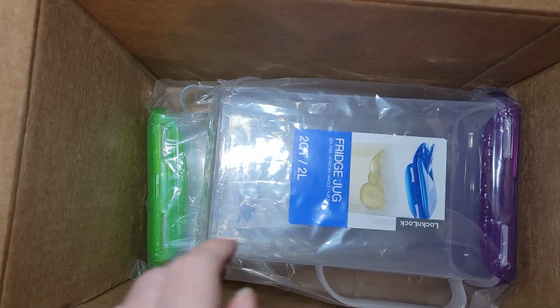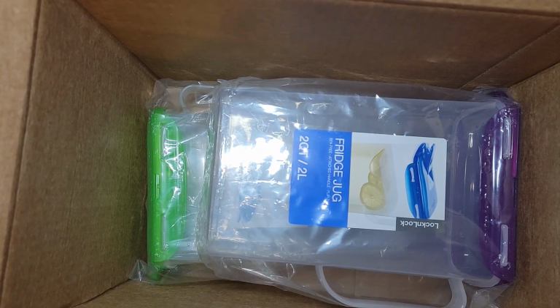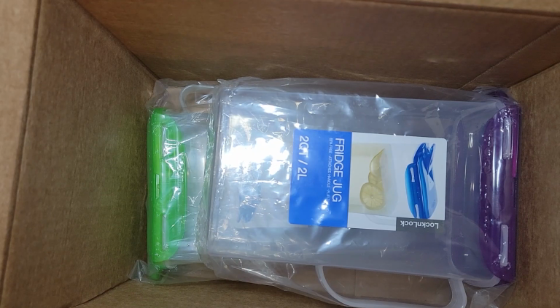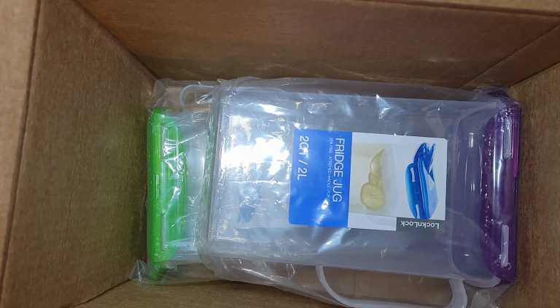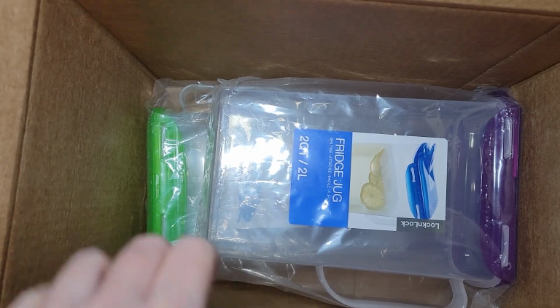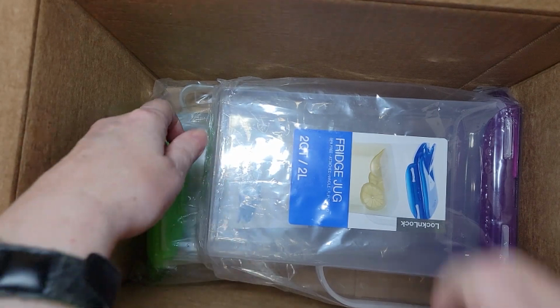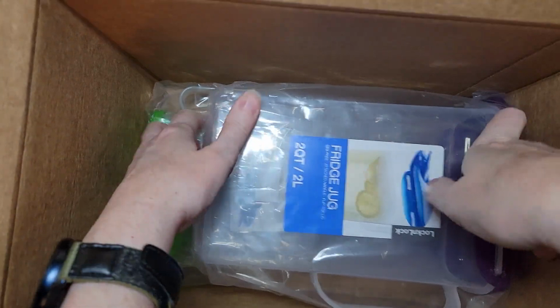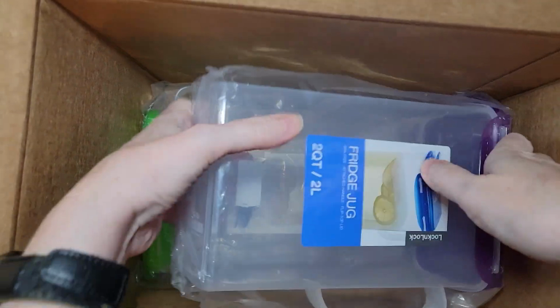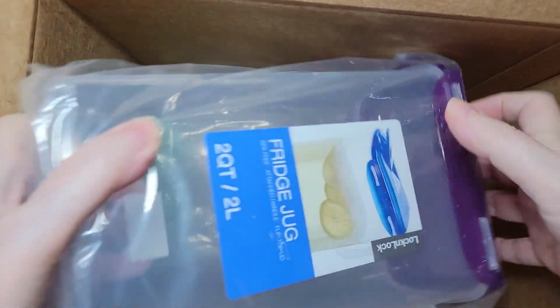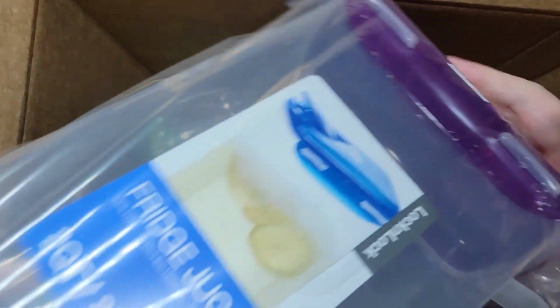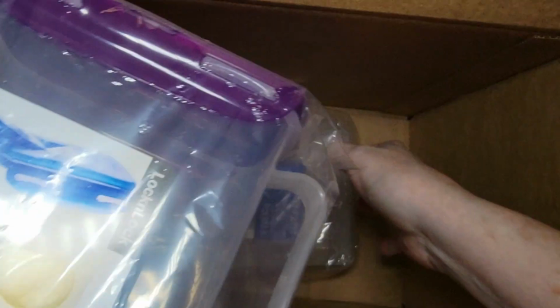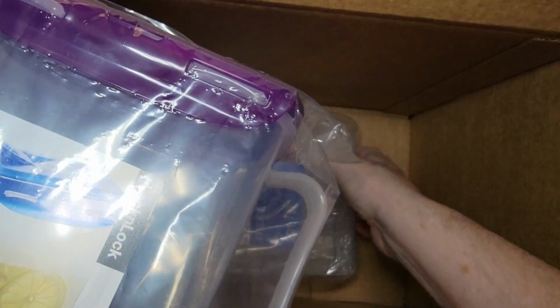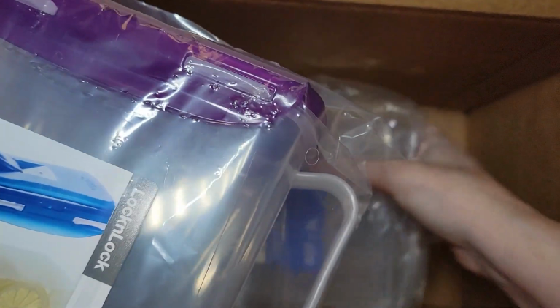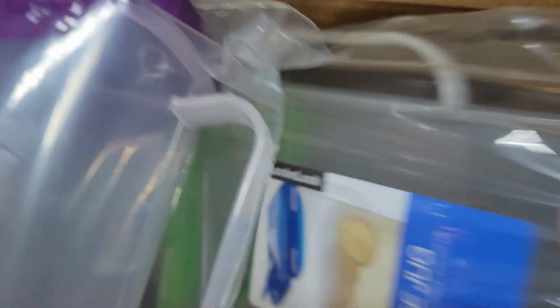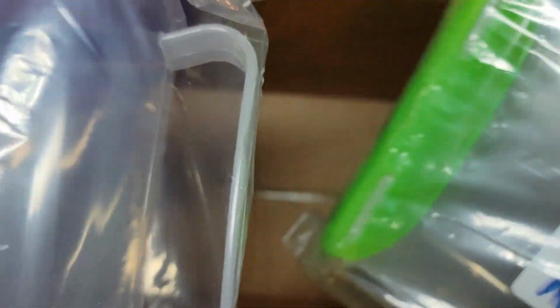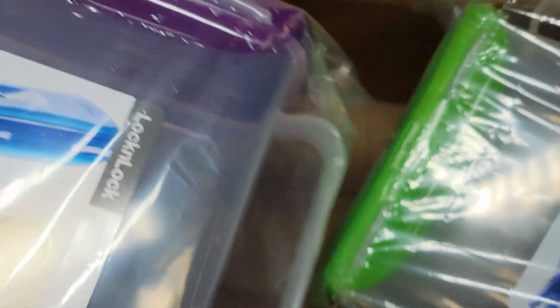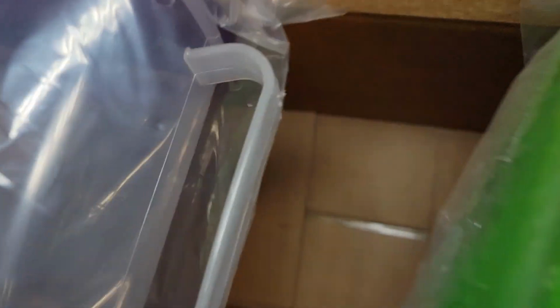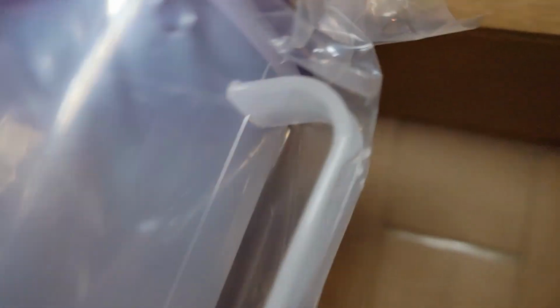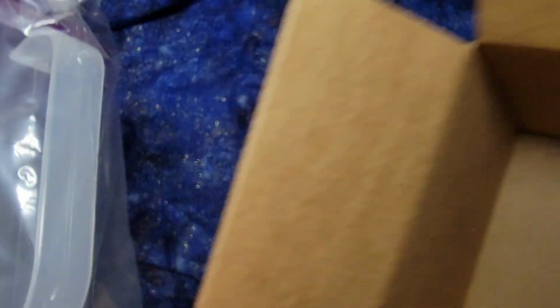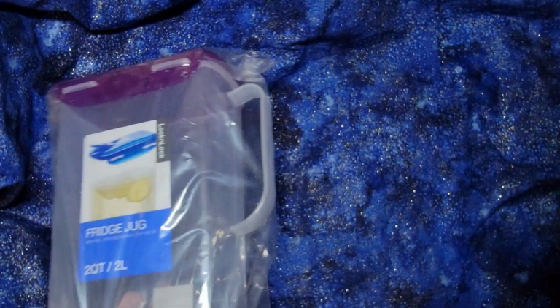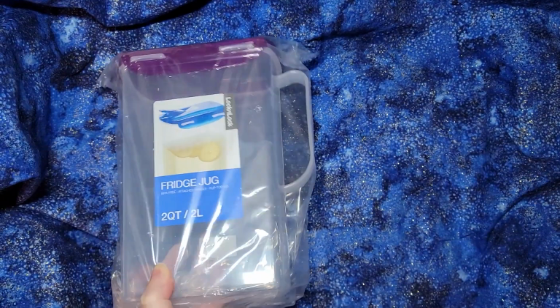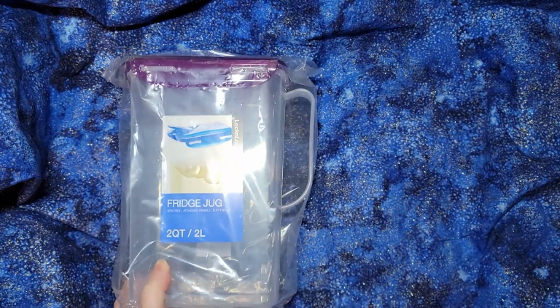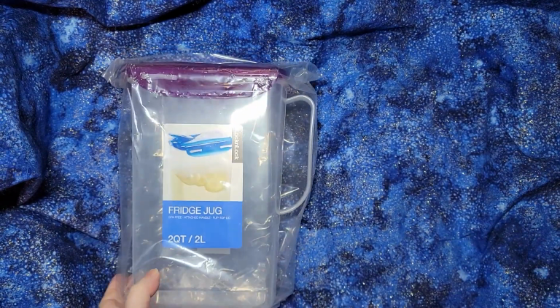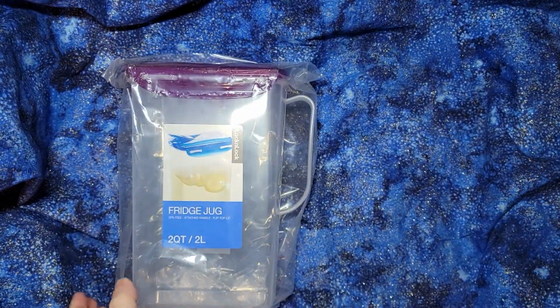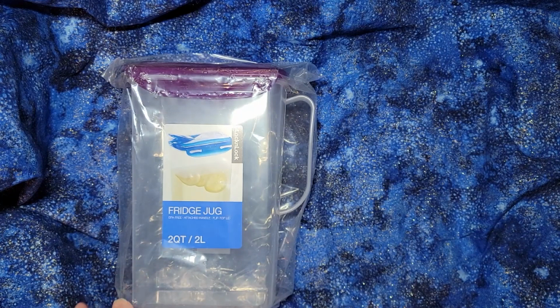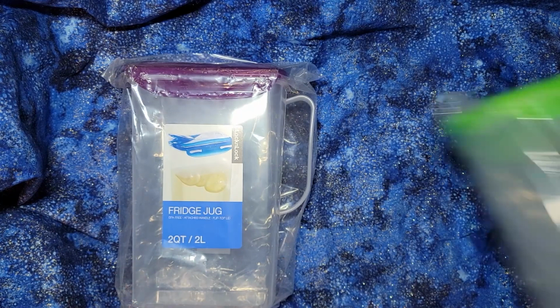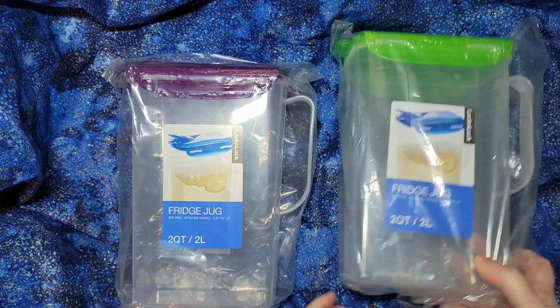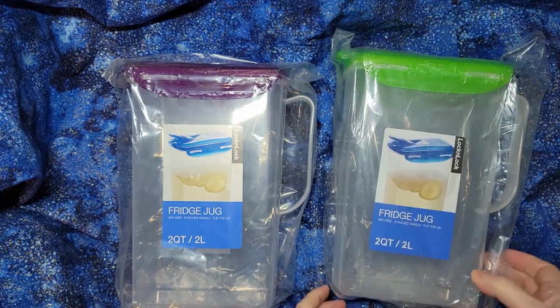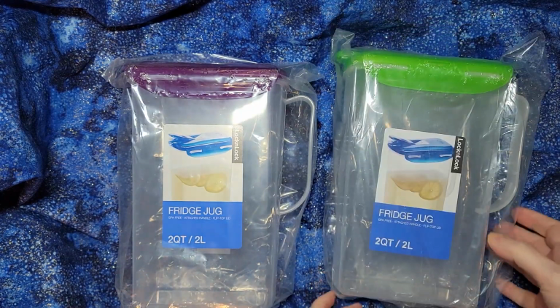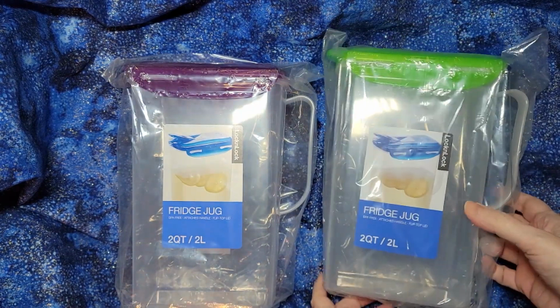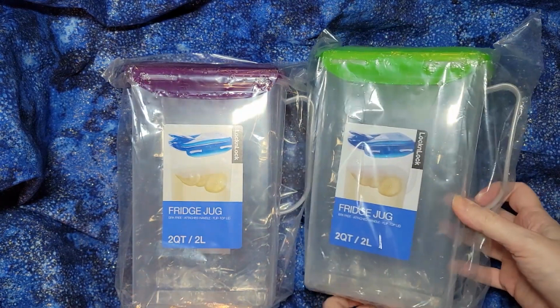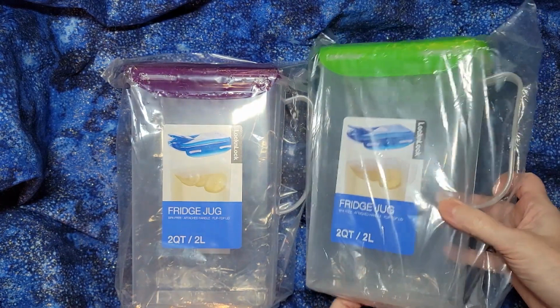Alright, so I got two of these so you can see what the different colors look like, because we already had one and I was using it all the time. I loved it so much and I wanted to have different flavors in the fridge. So these are fridge jugs.